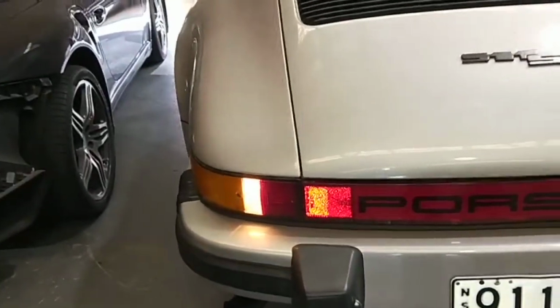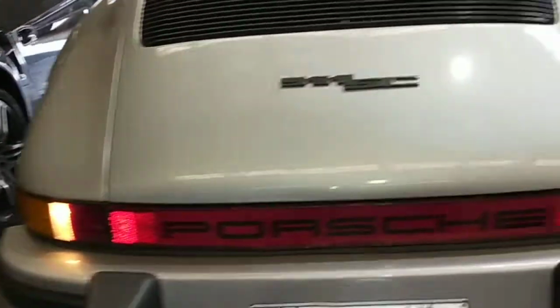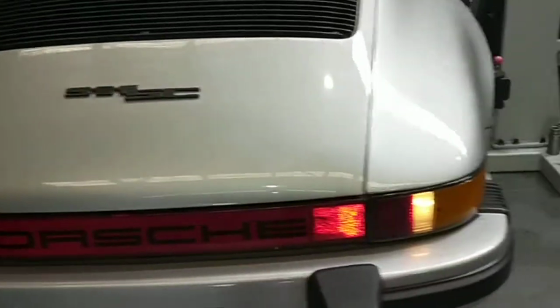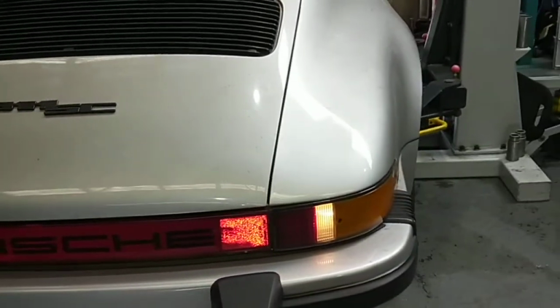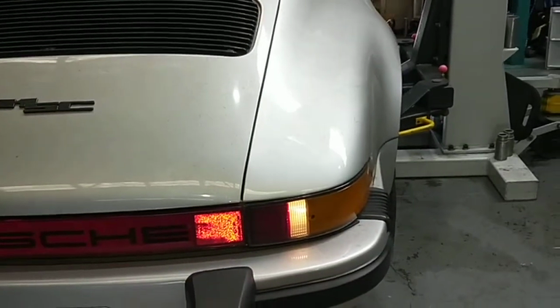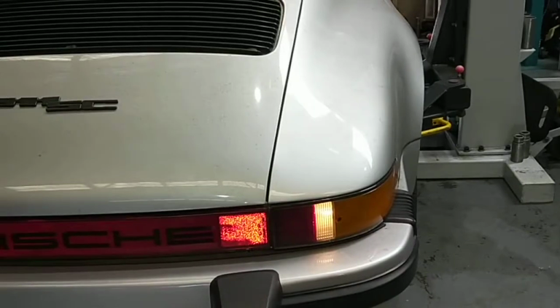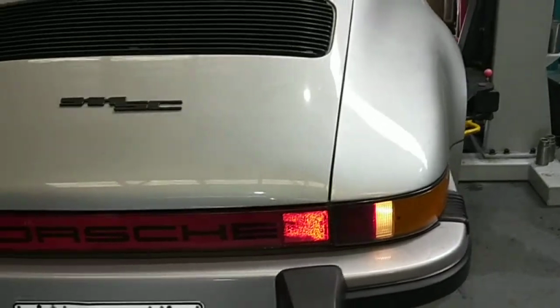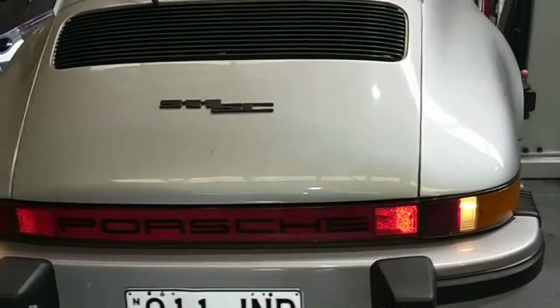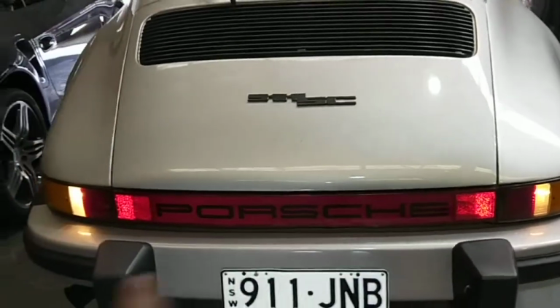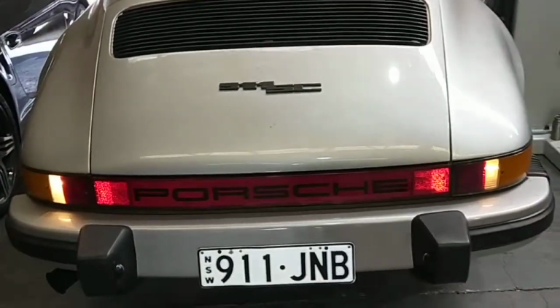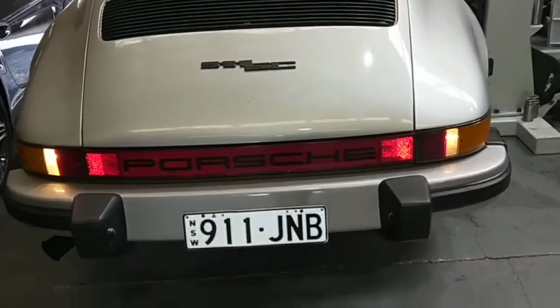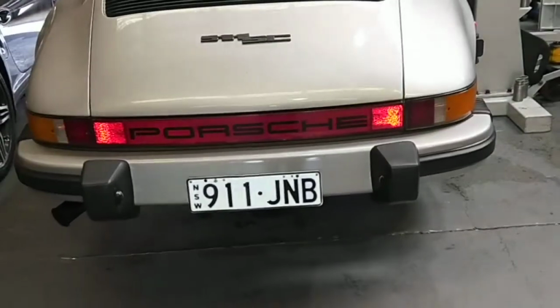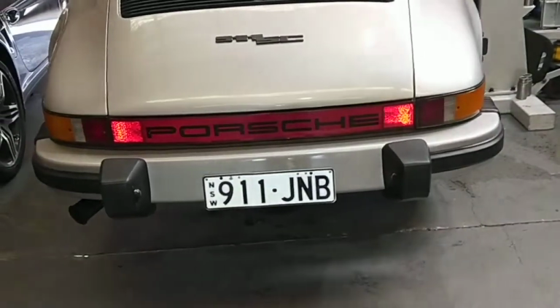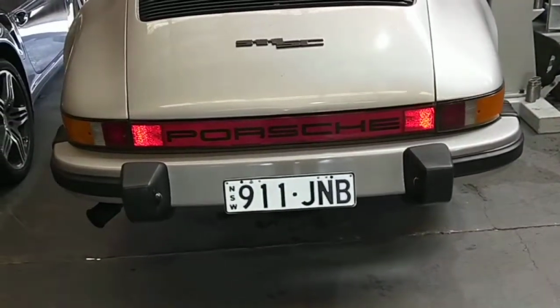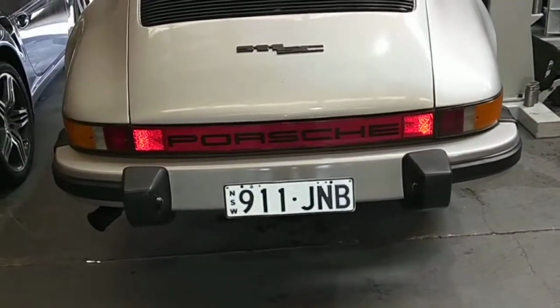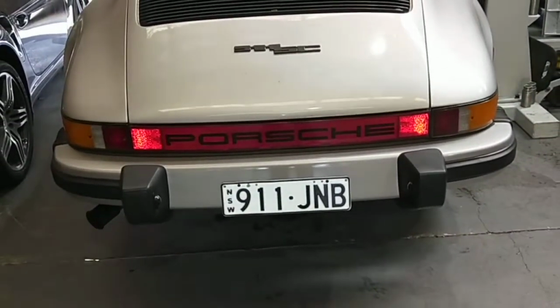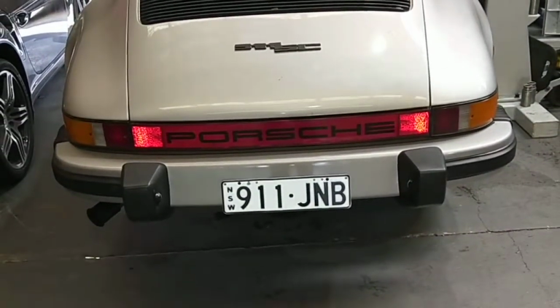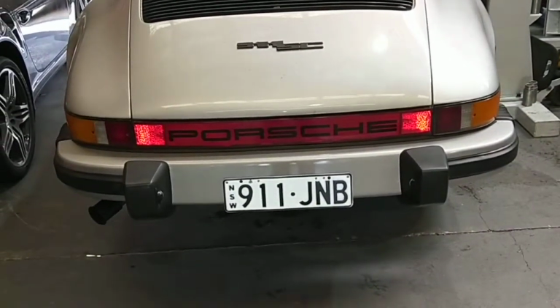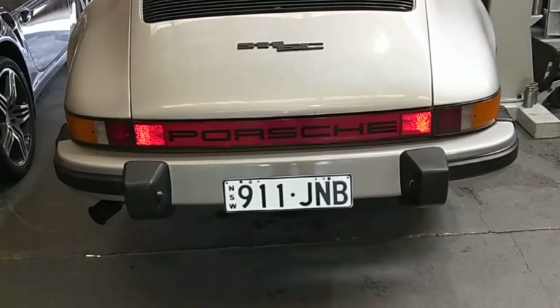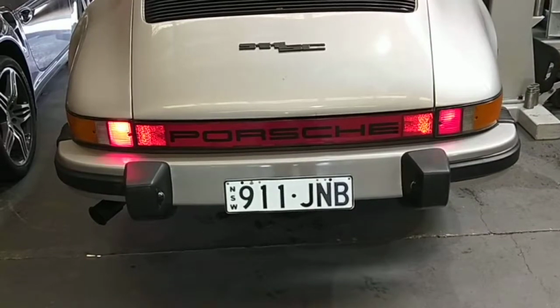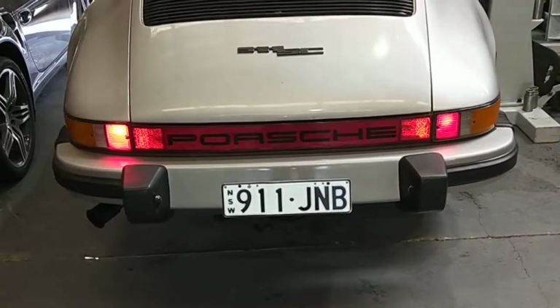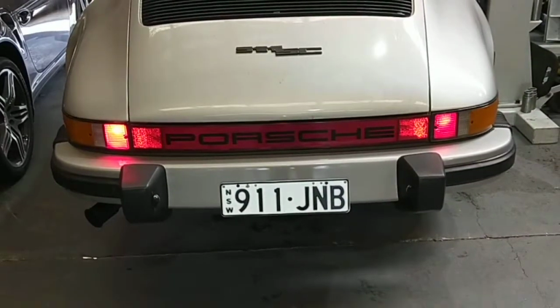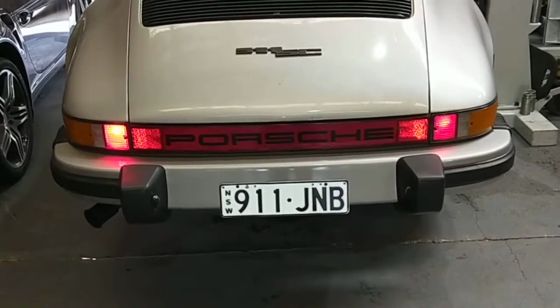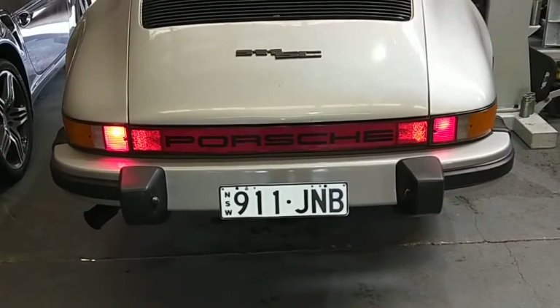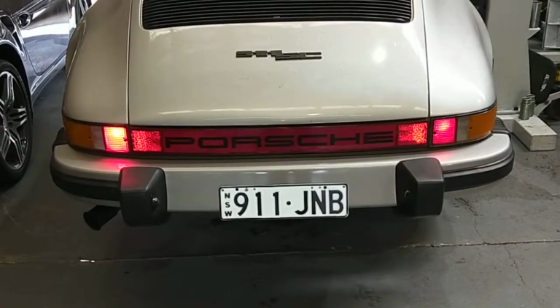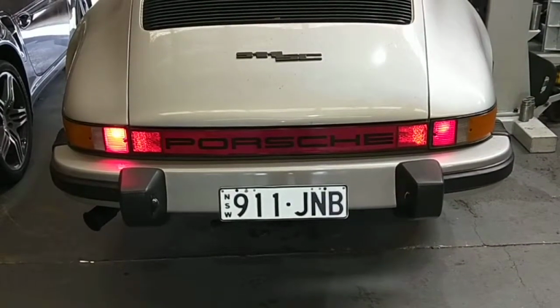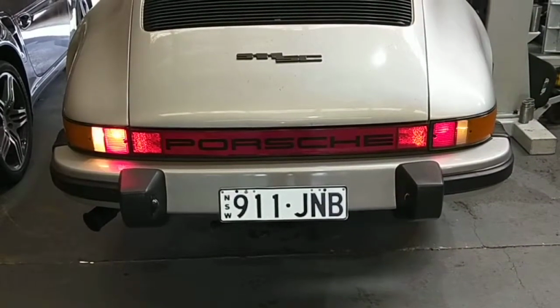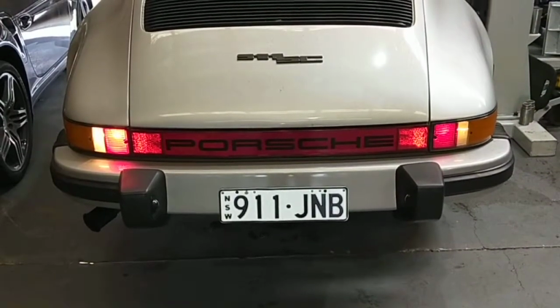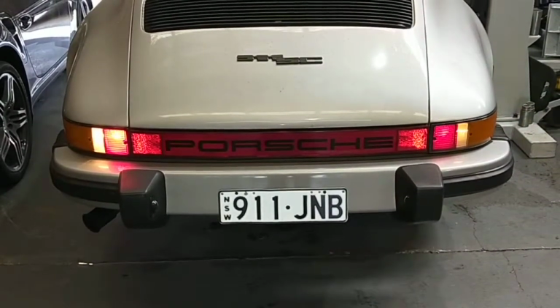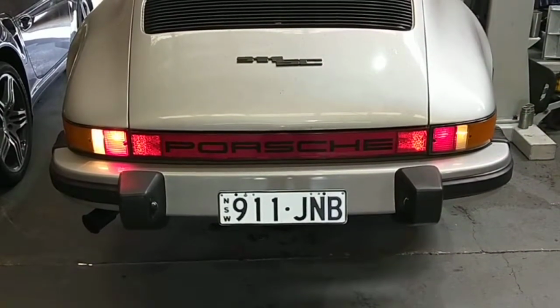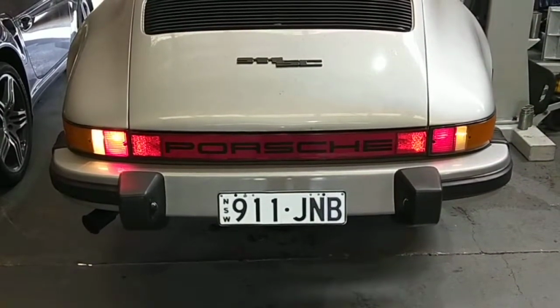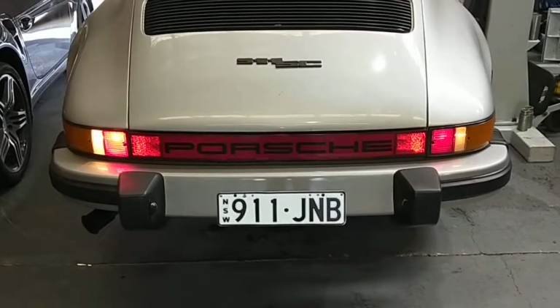I'm going to check the globes. After all this, I'll check all the brake globes and all that. Hit the brakes. Okay, put the parking light on.